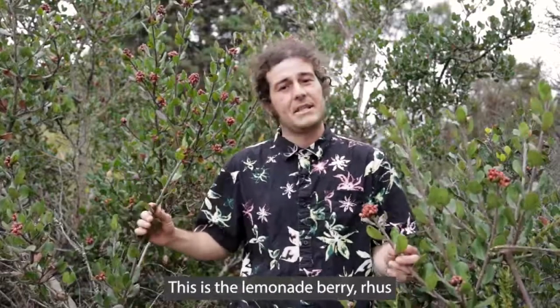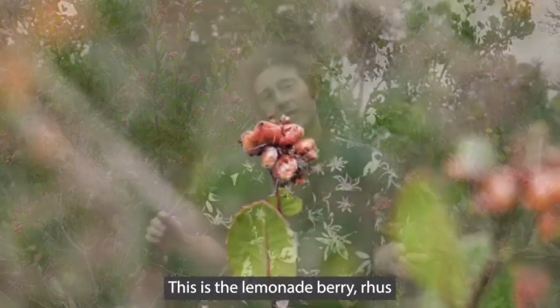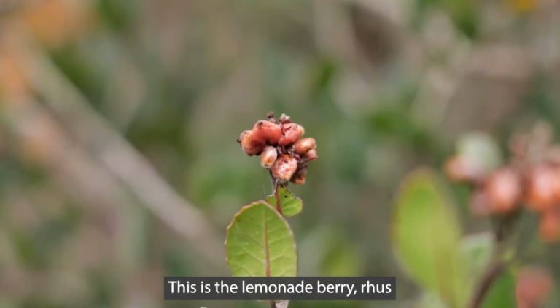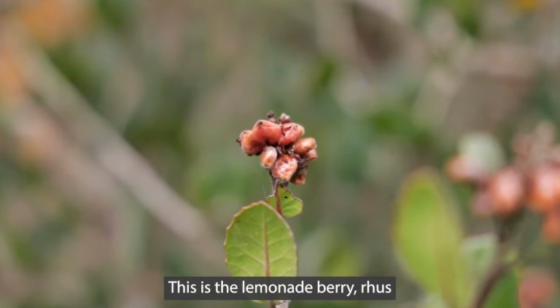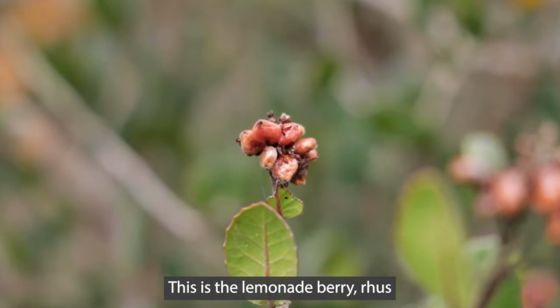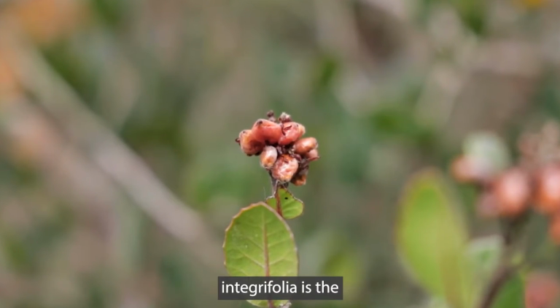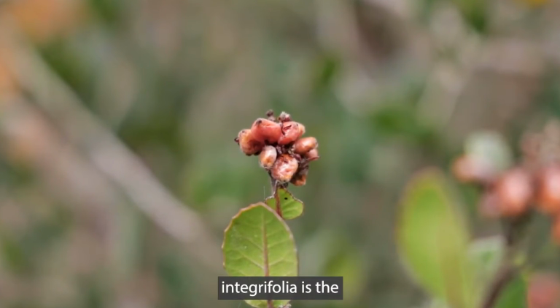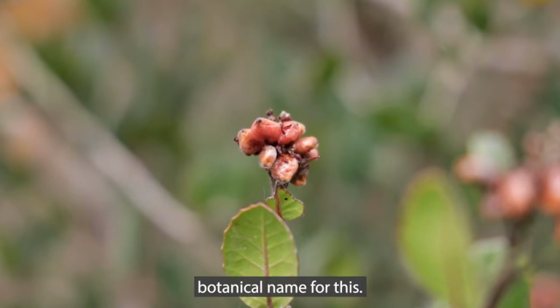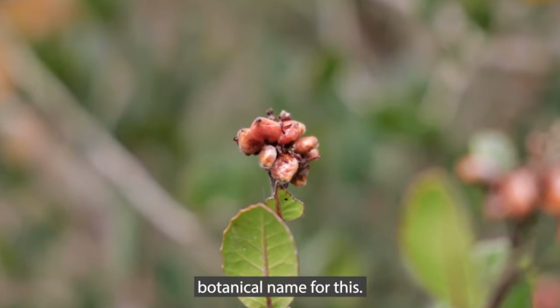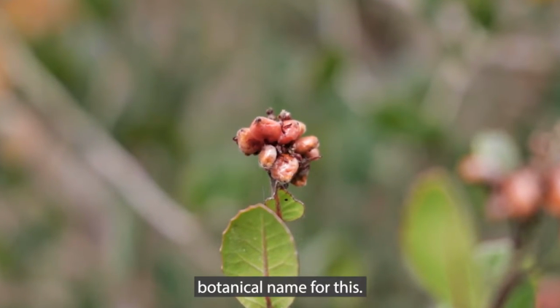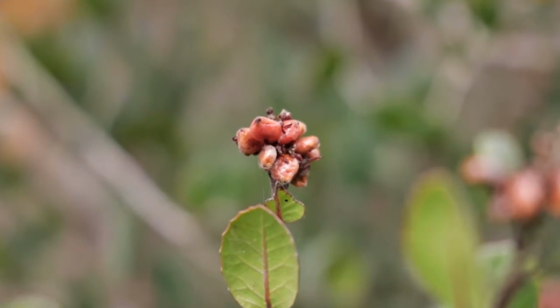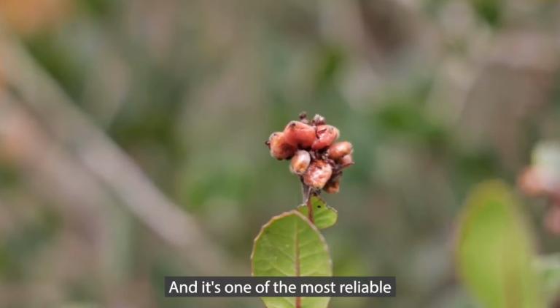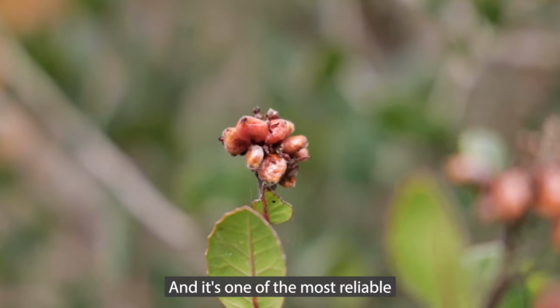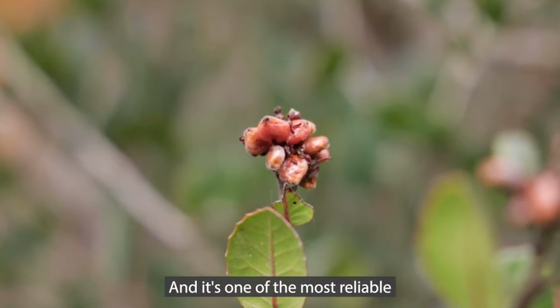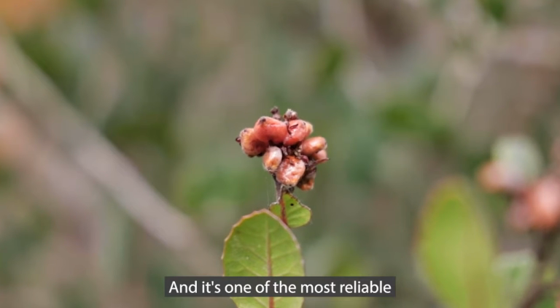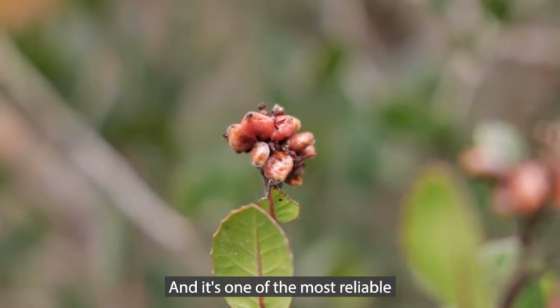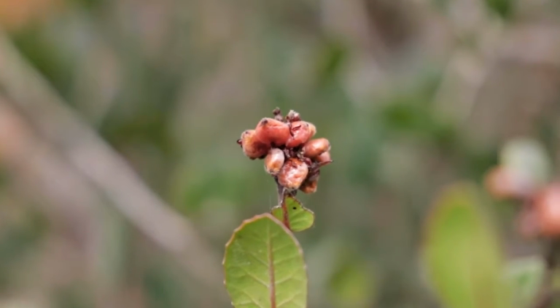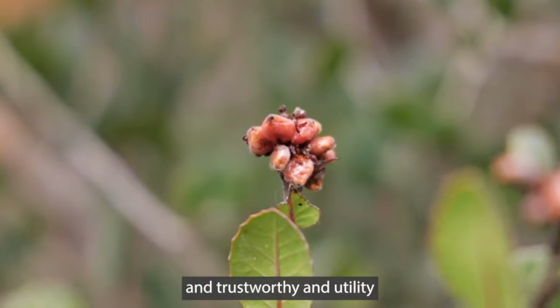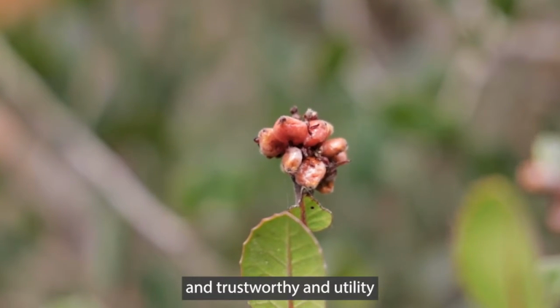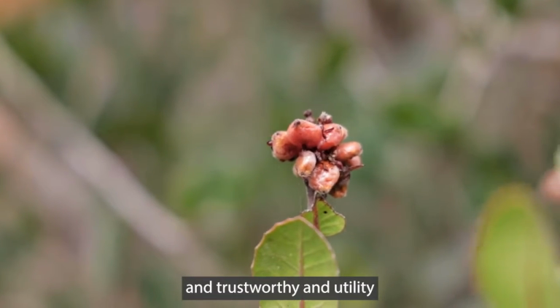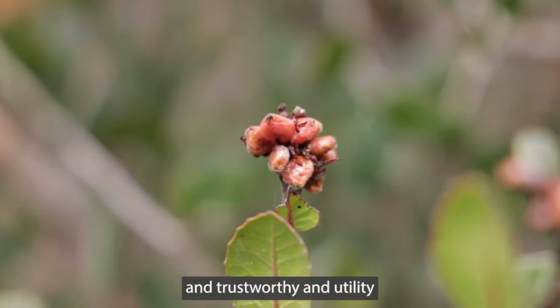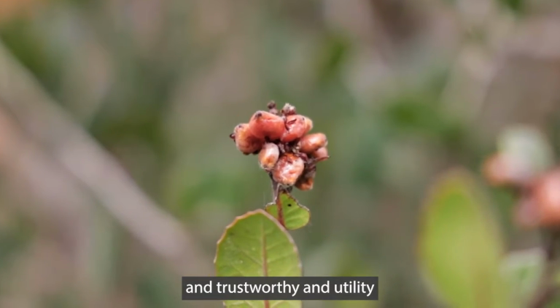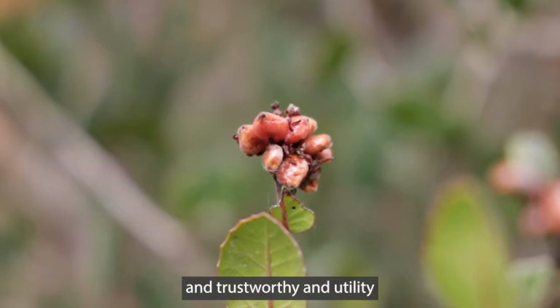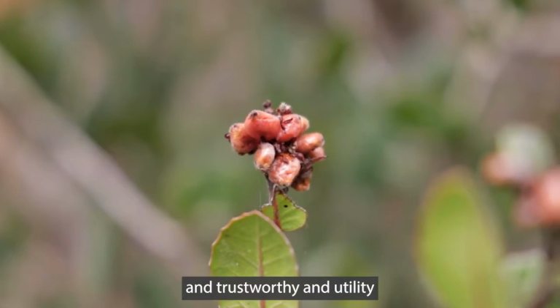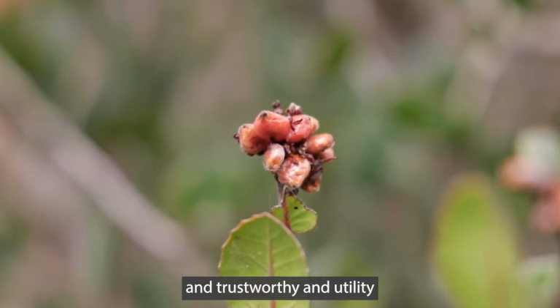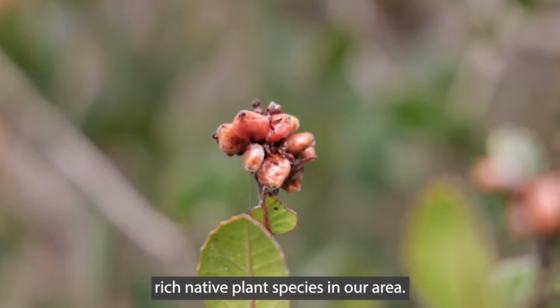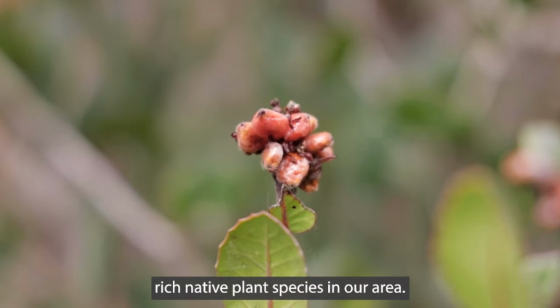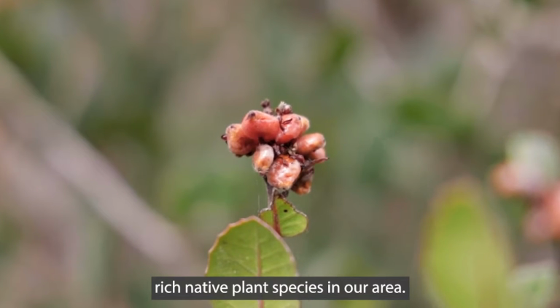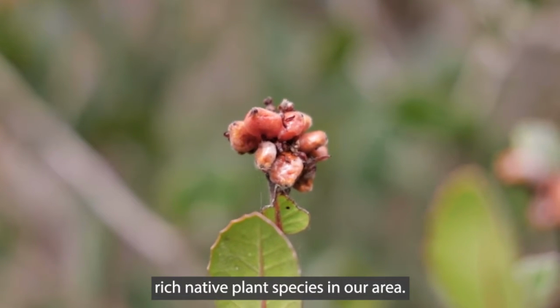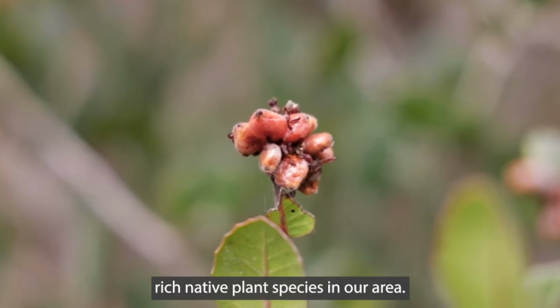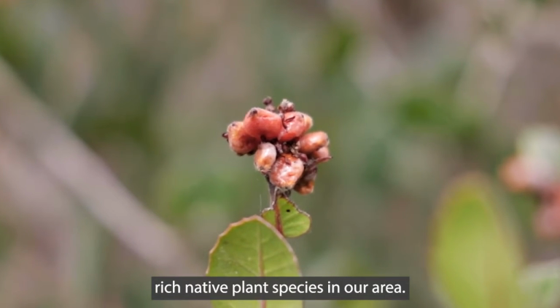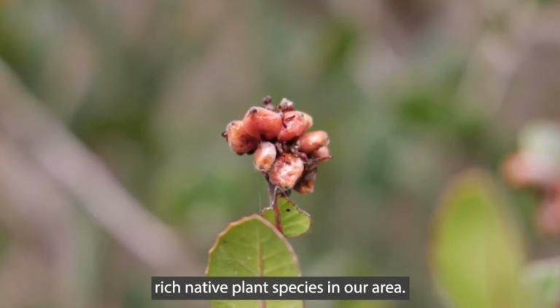This is a lemonade berry. Rhus integrifolia is the botanical name for this, and it's one of the most reliable, trustworthy, and utility-rich native plant species in our area.